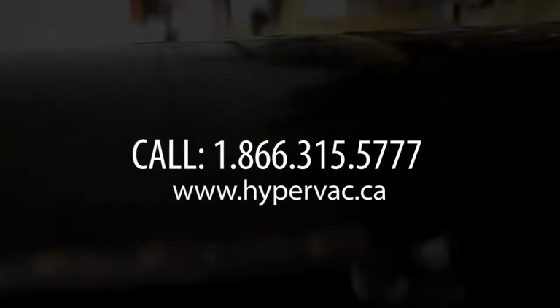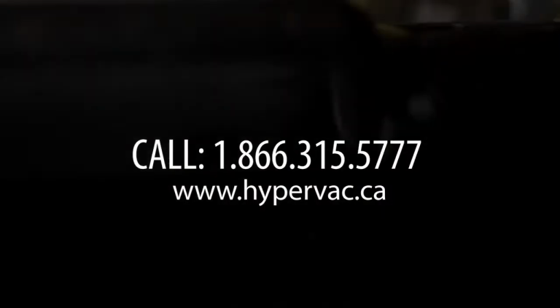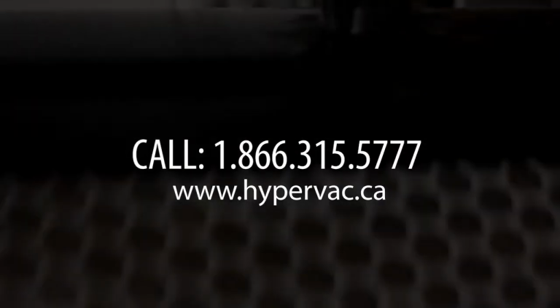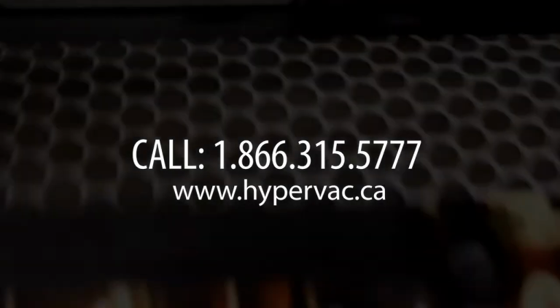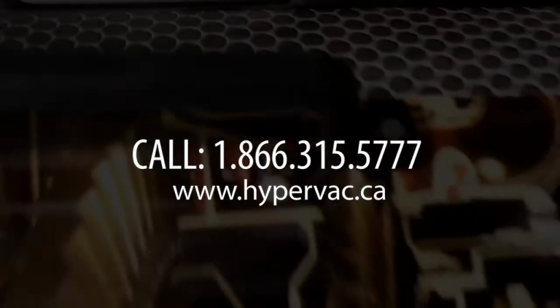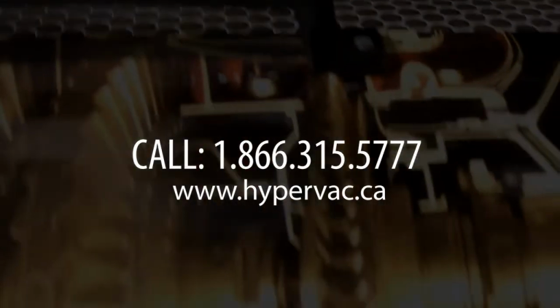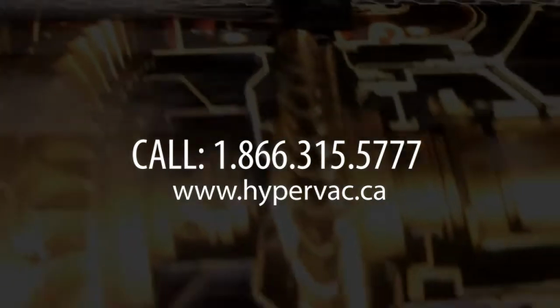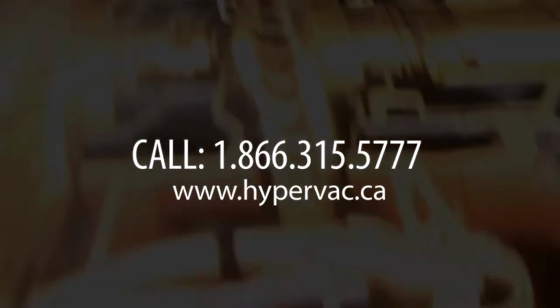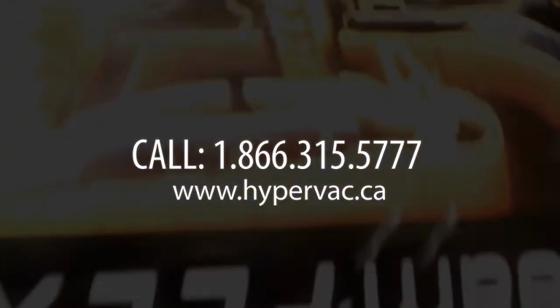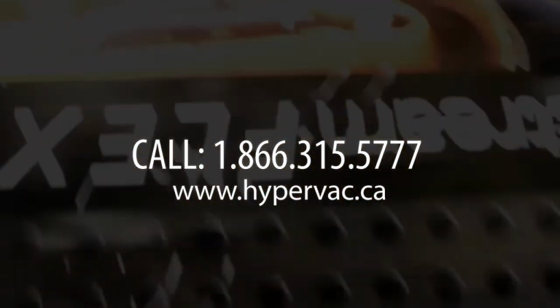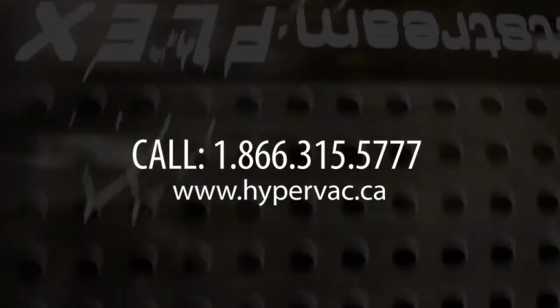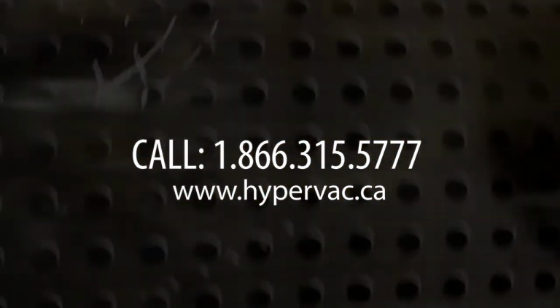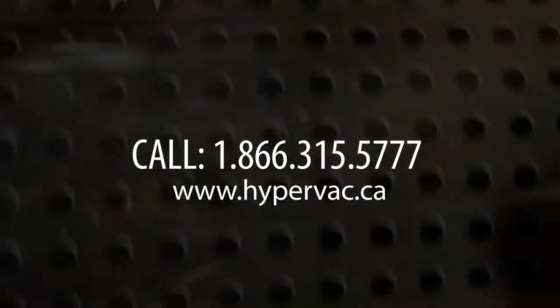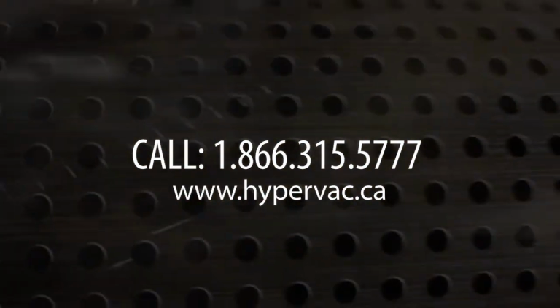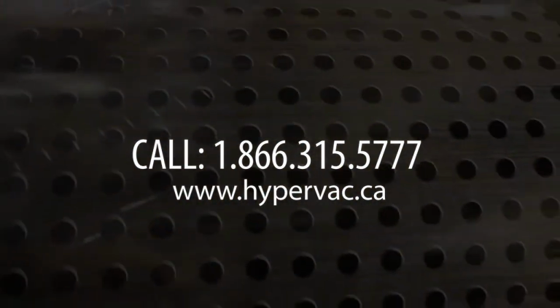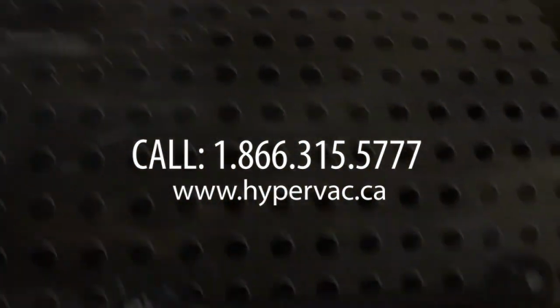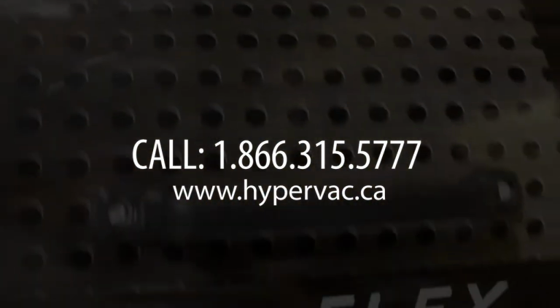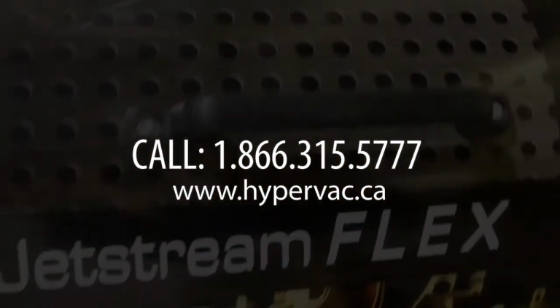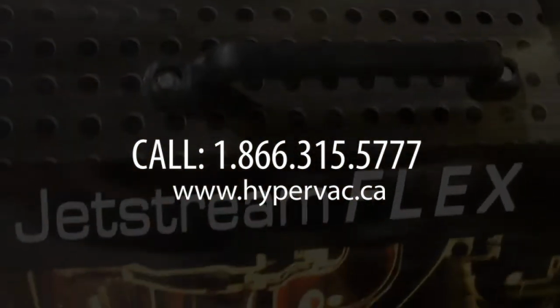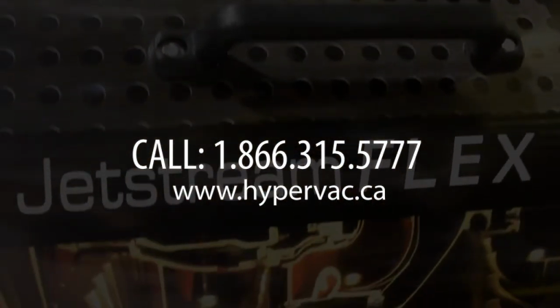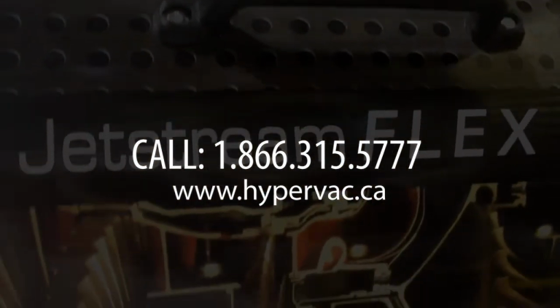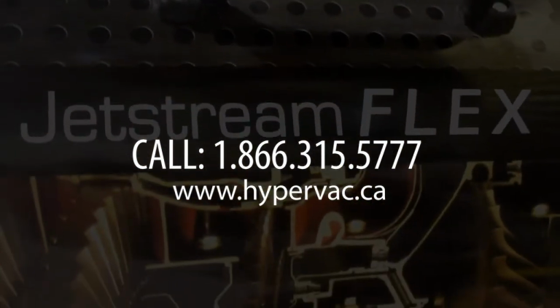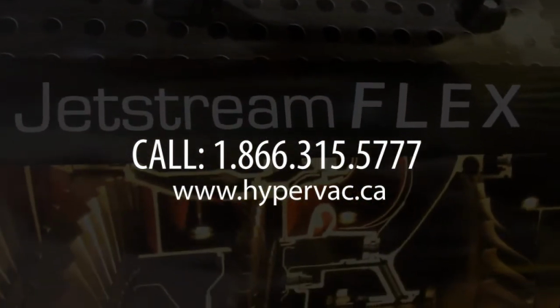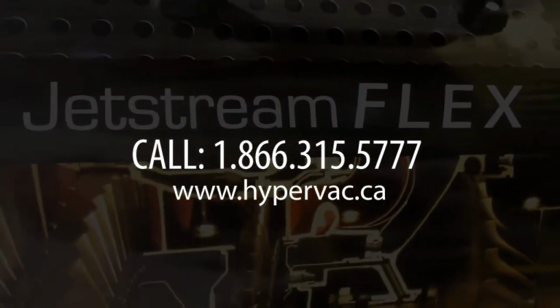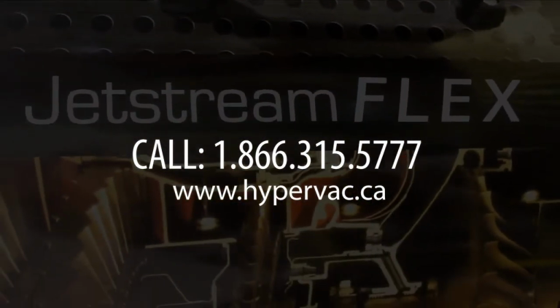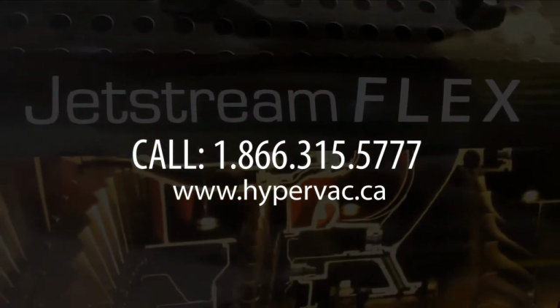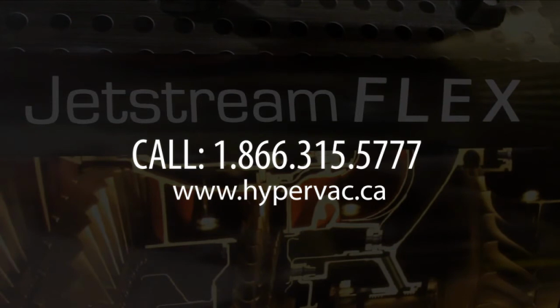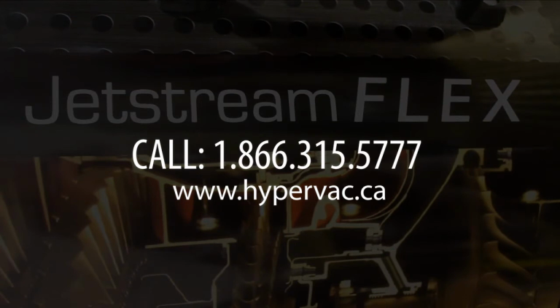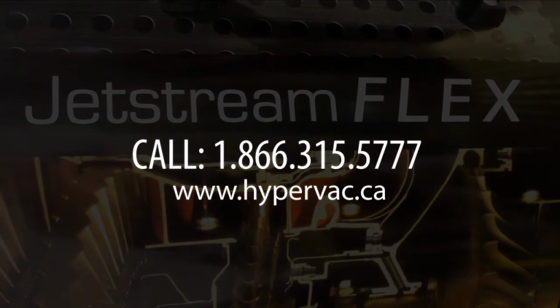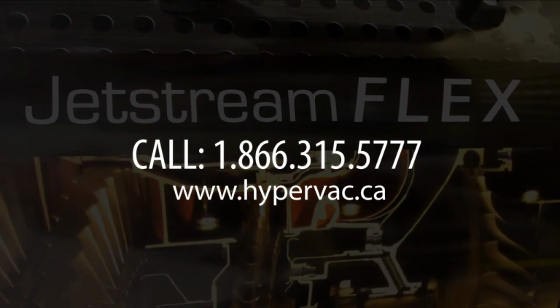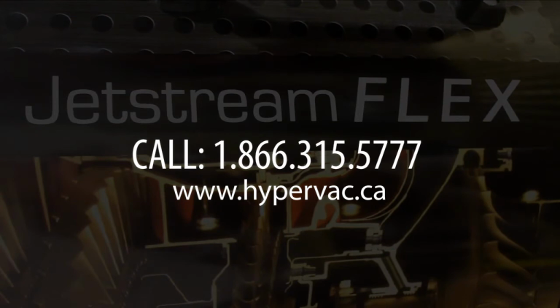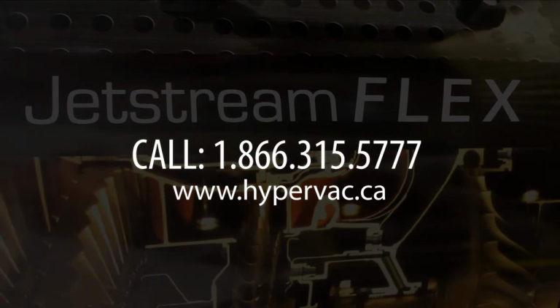Call now to order your truck mount's new best friend, and you will become more productive and profitable than you had ever imagined.